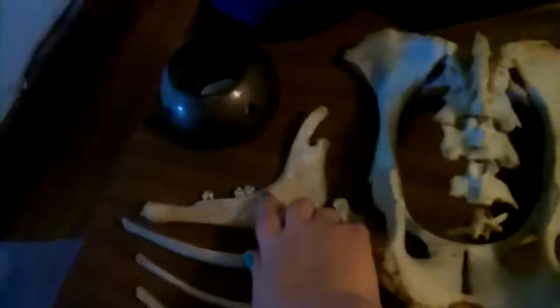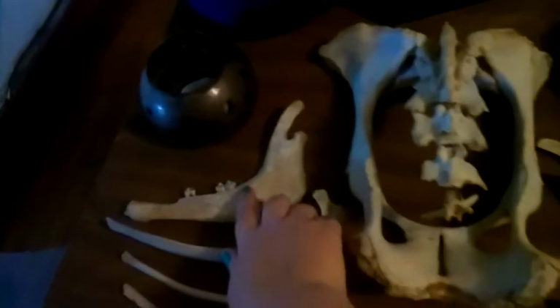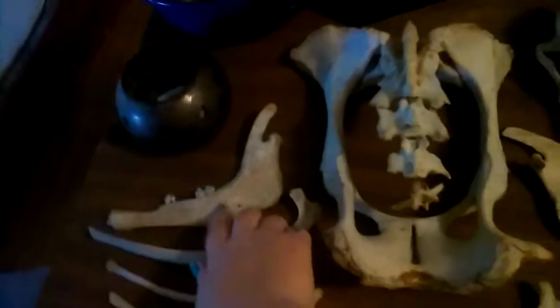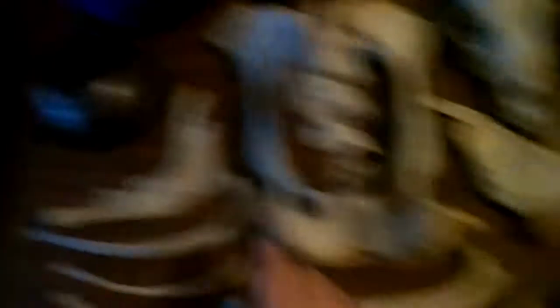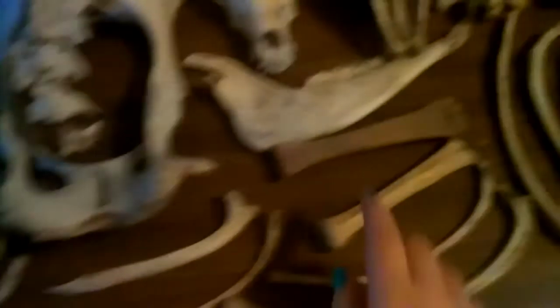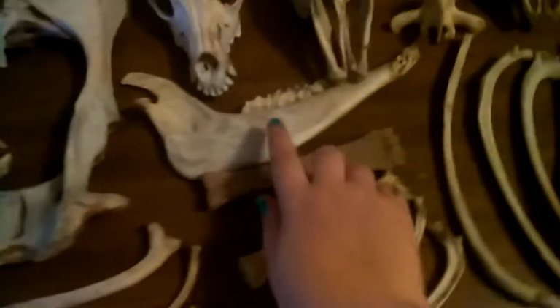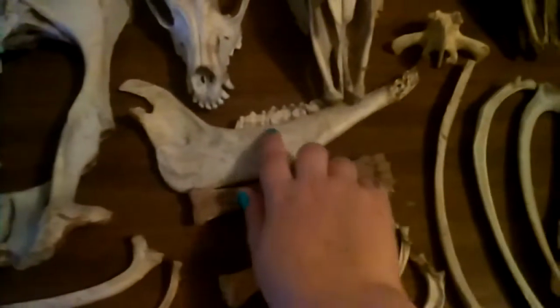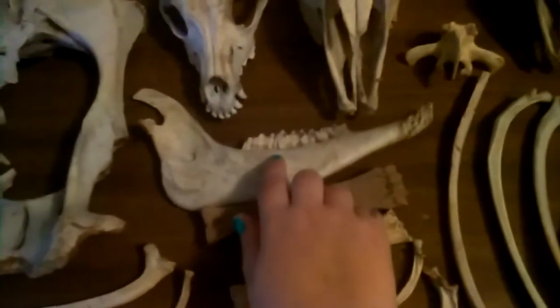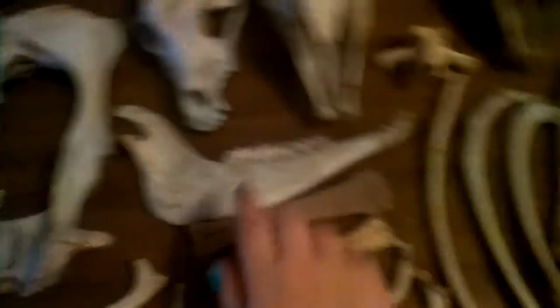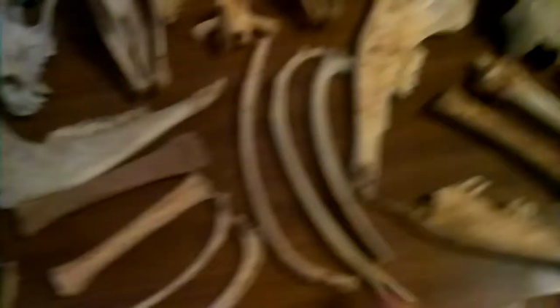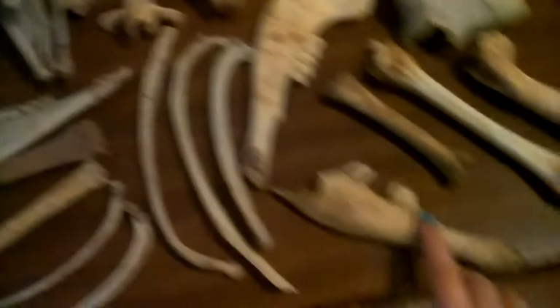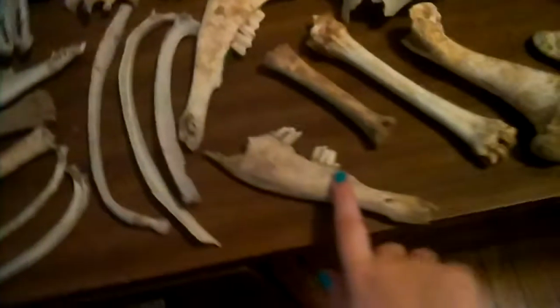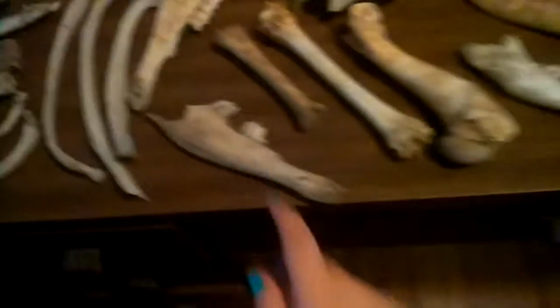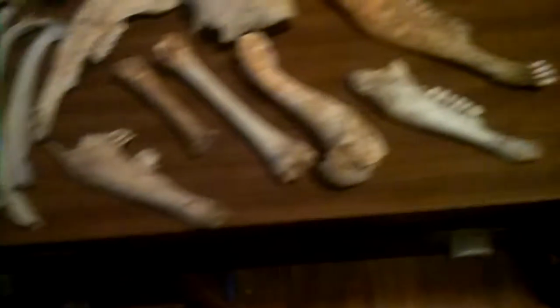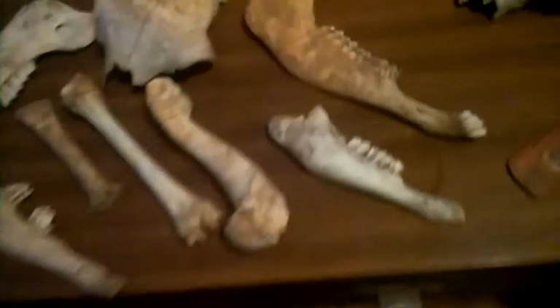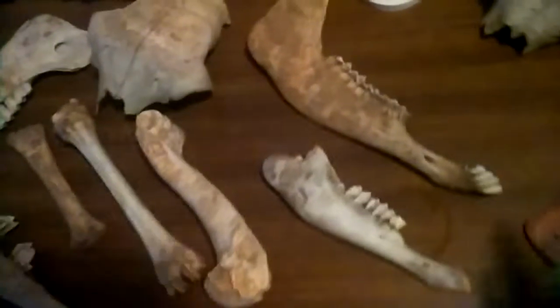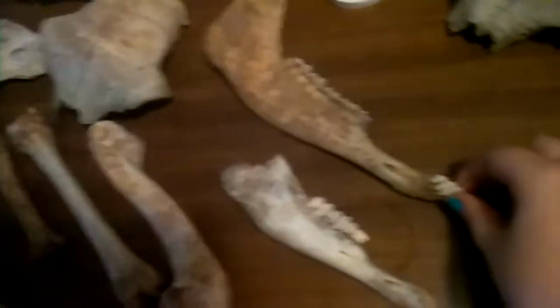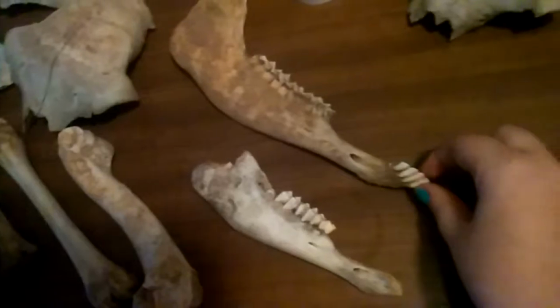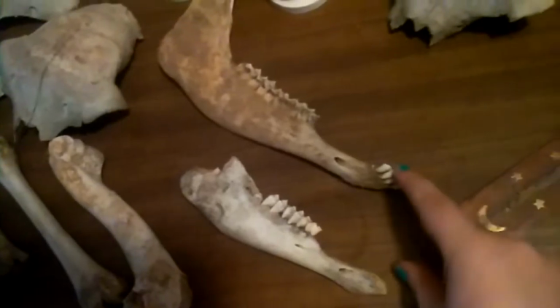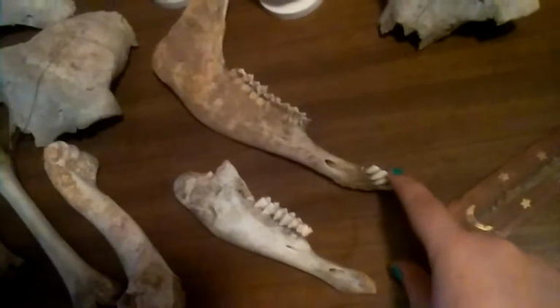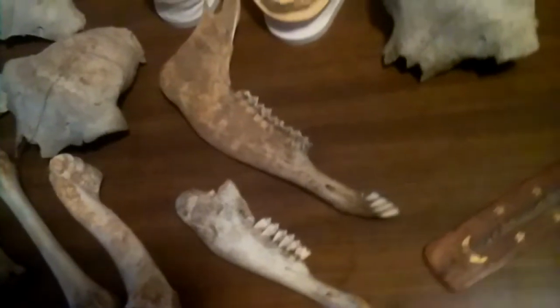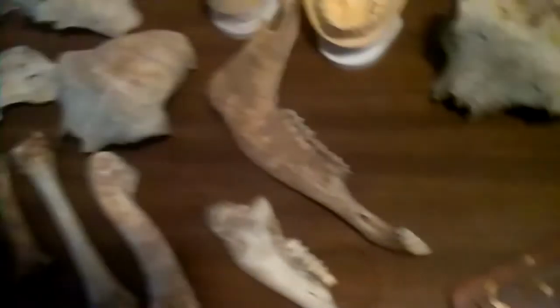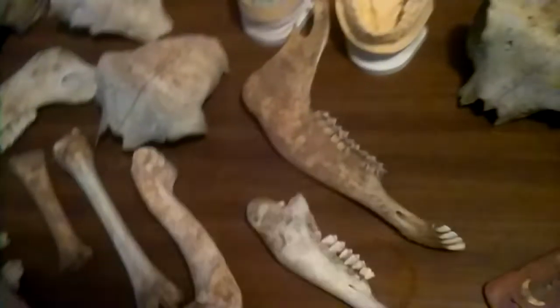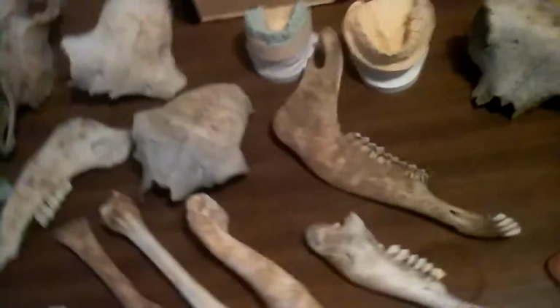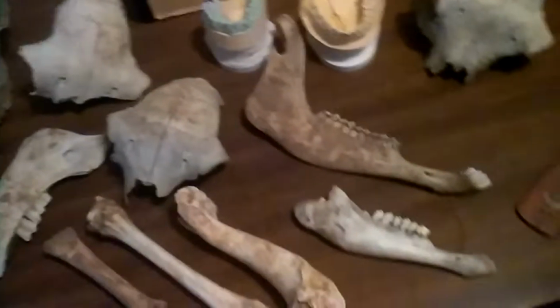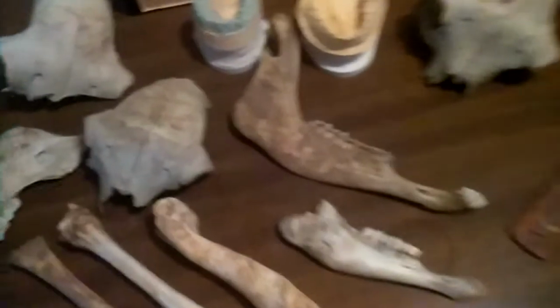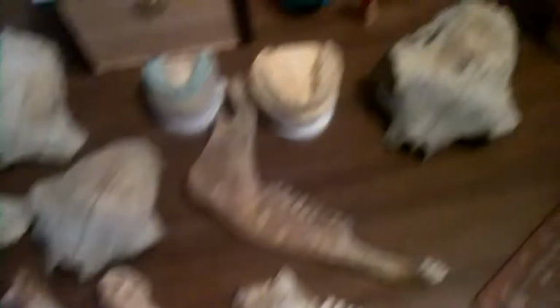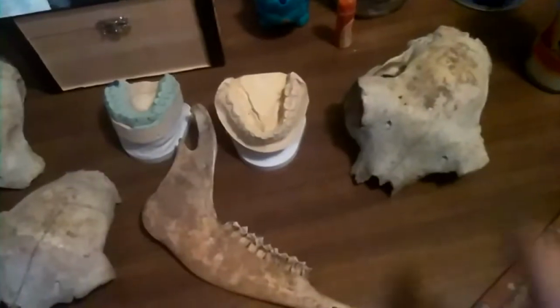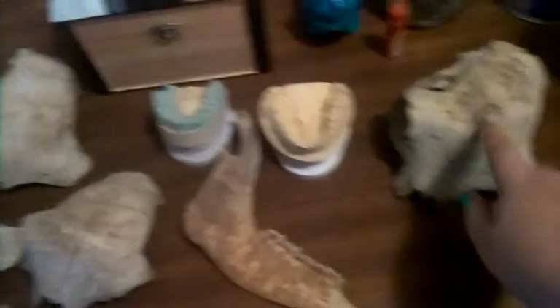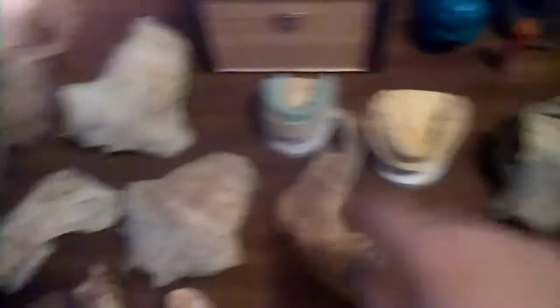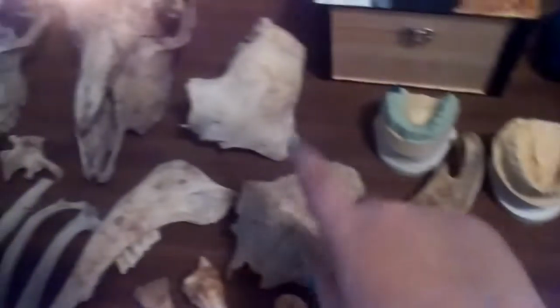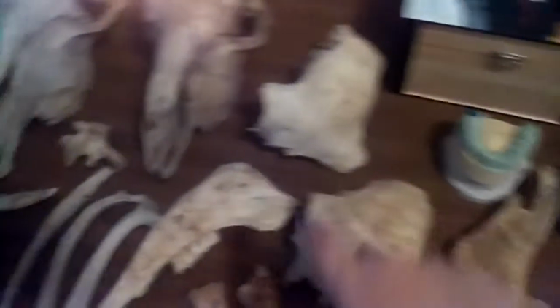Jaw bones — I have a jaw bone here, I have one here, and here. This one's my favorite because it has little teeth on the end, which is kind of weird. And I have pieces of skulls.